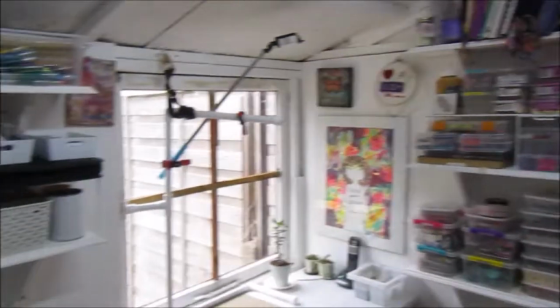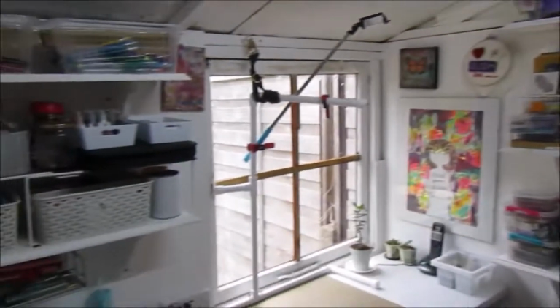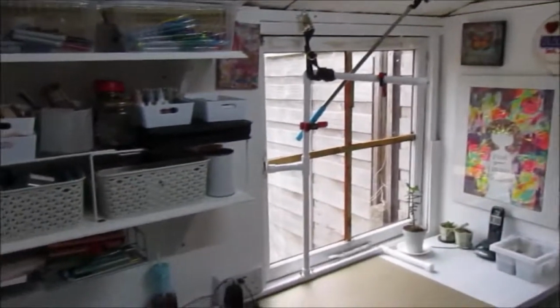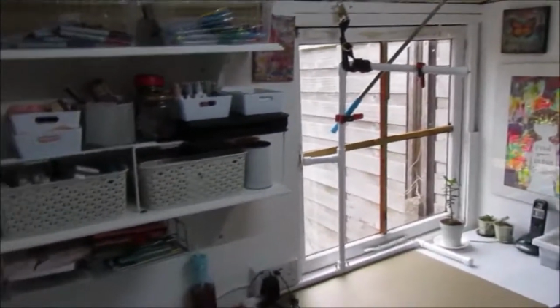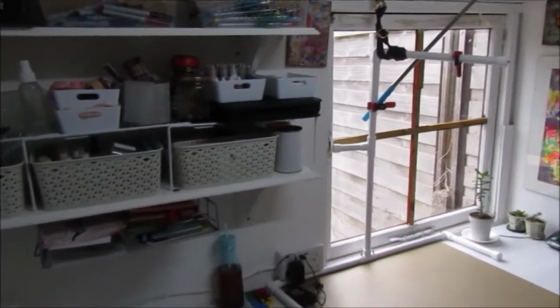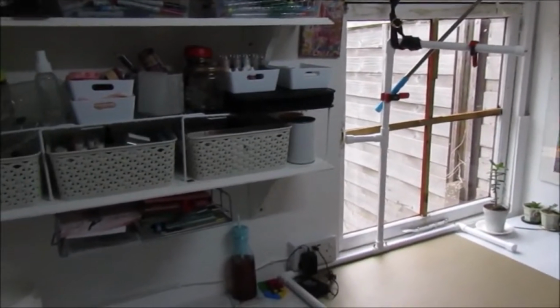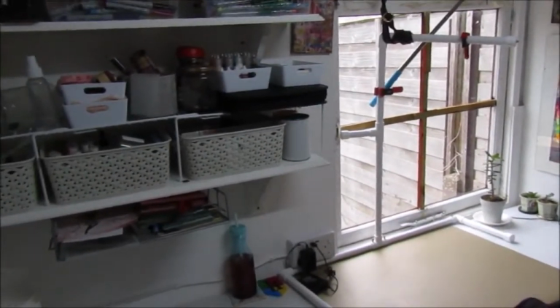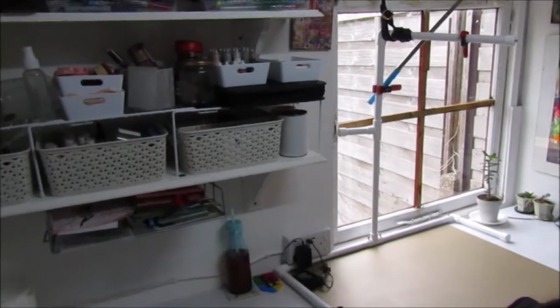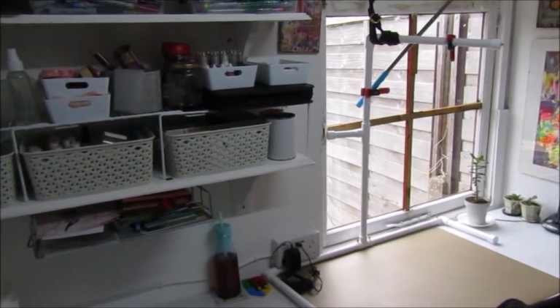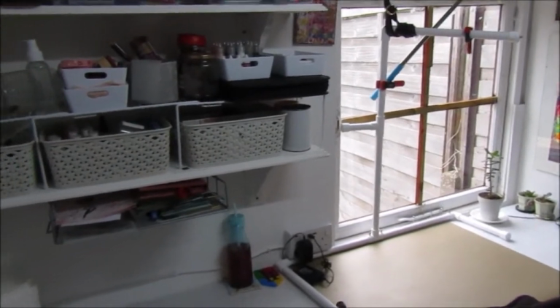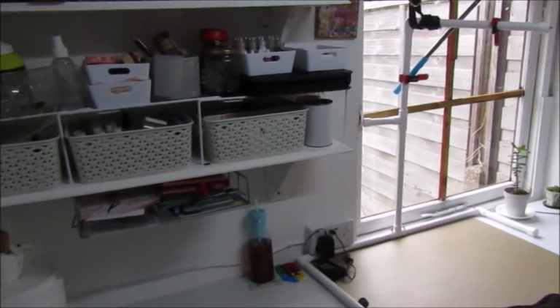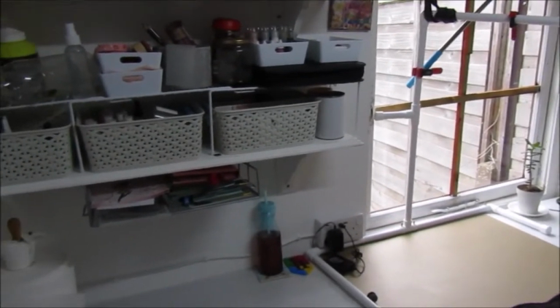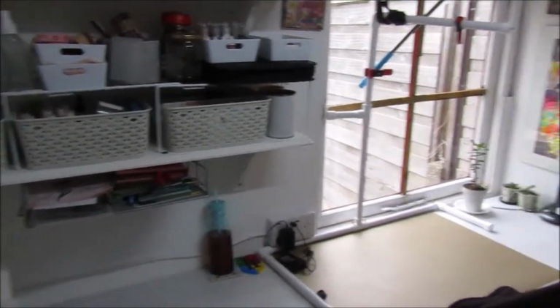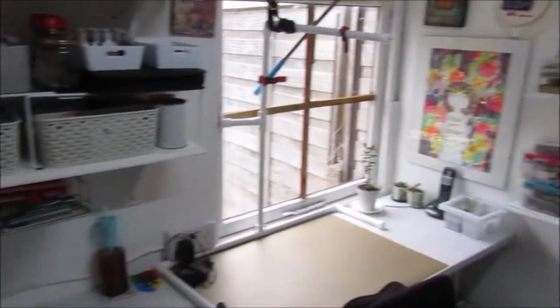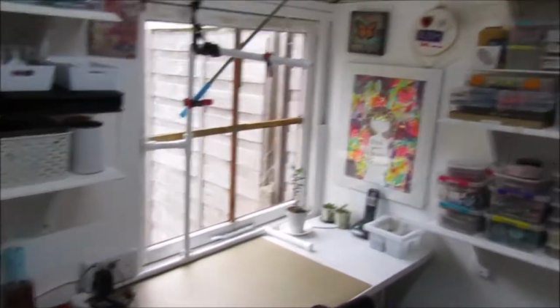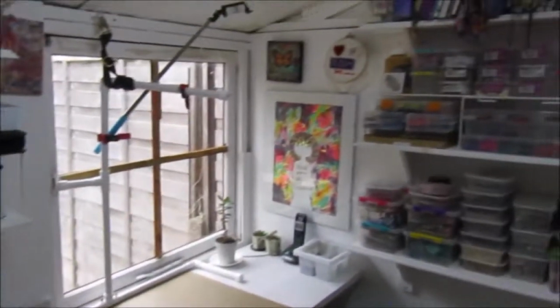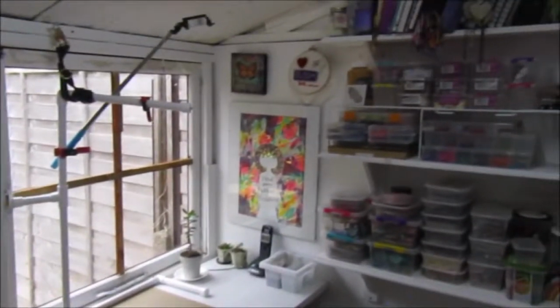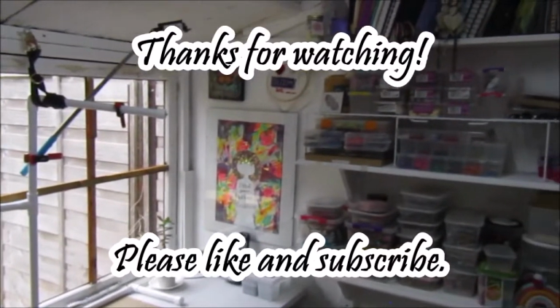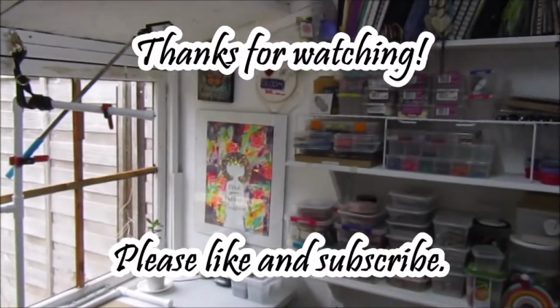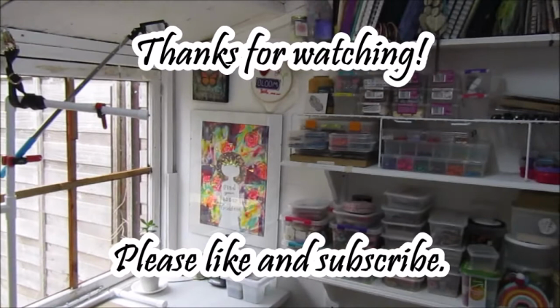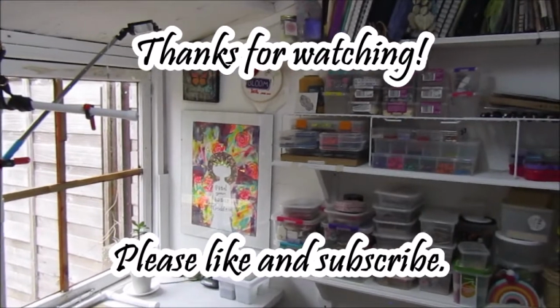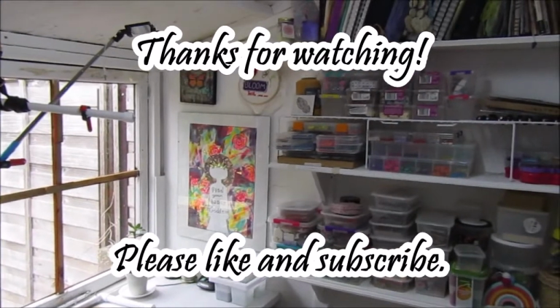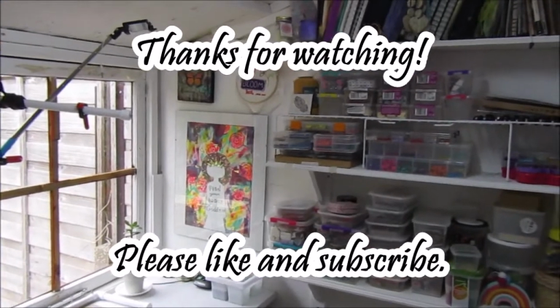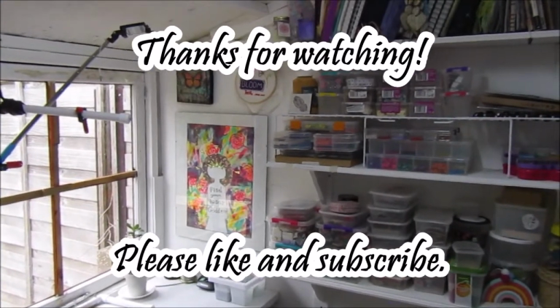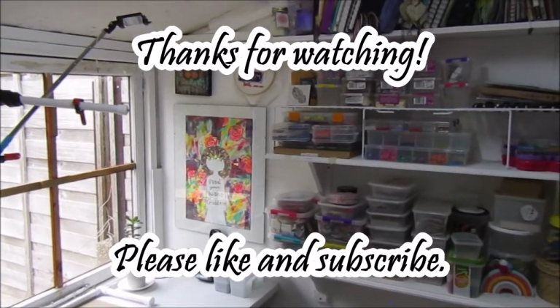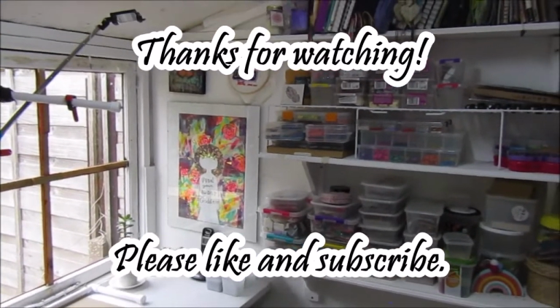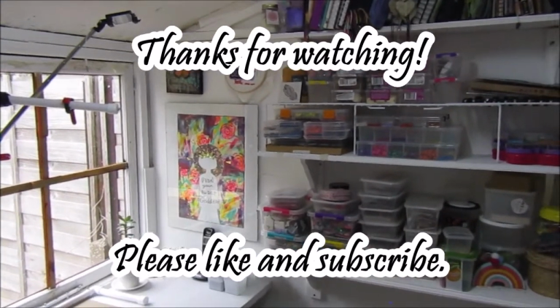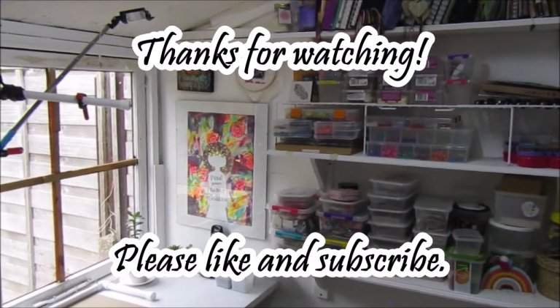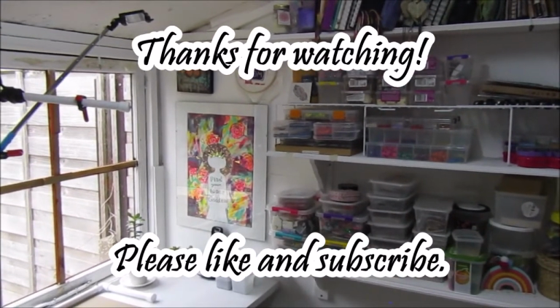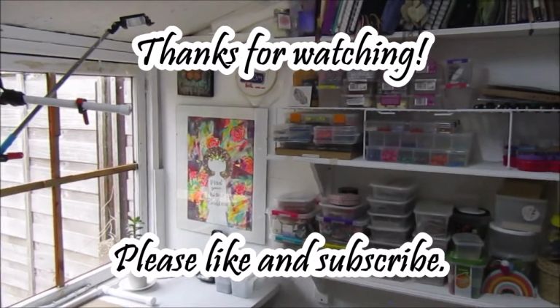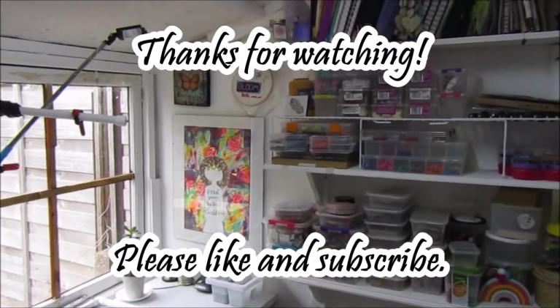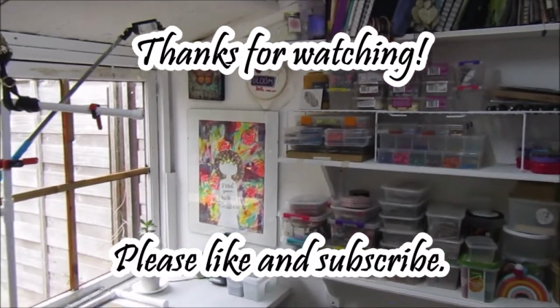Anyway, I'm going on a bit too much — this must be almost an hour! So I will see you guys next week for an art video. I hope you enjoyed, and let me know what you think in the comments below. See you next week, bye!